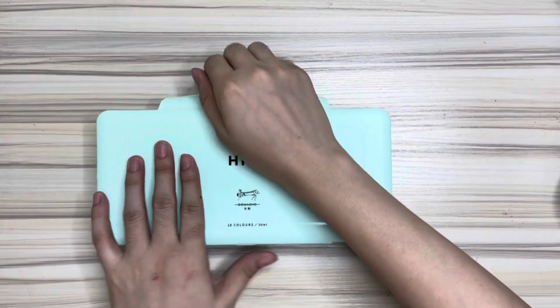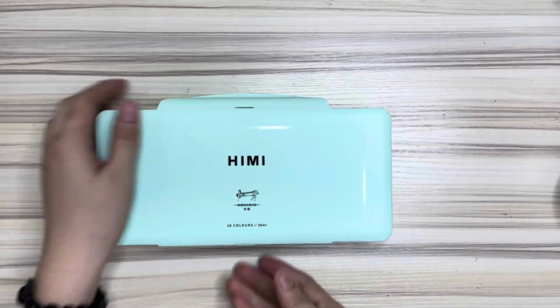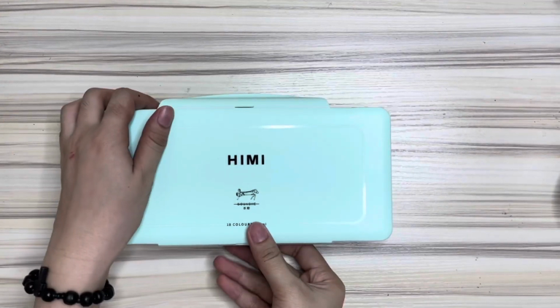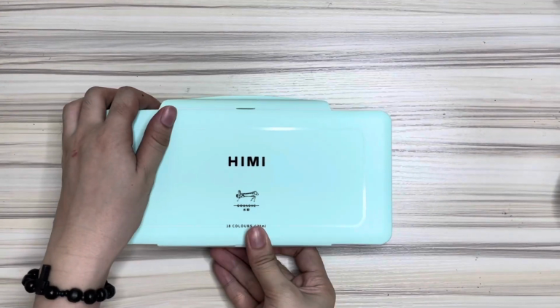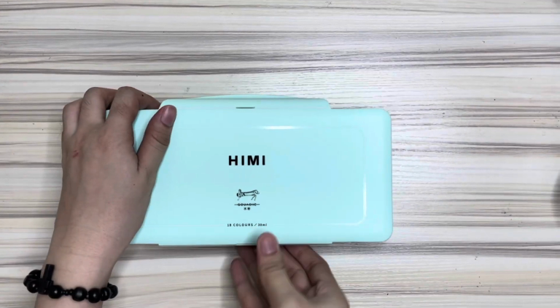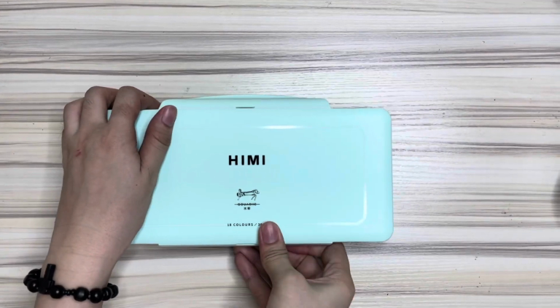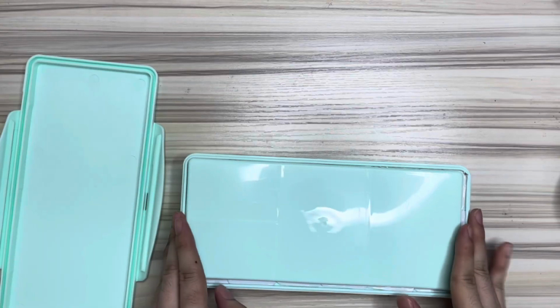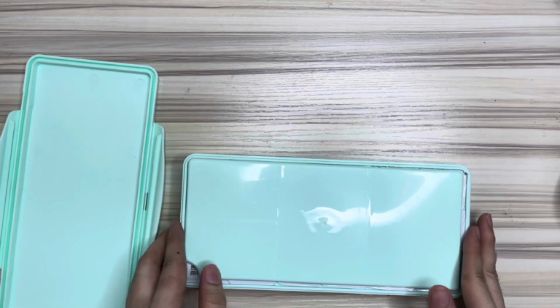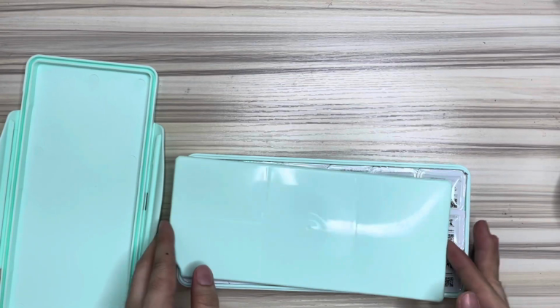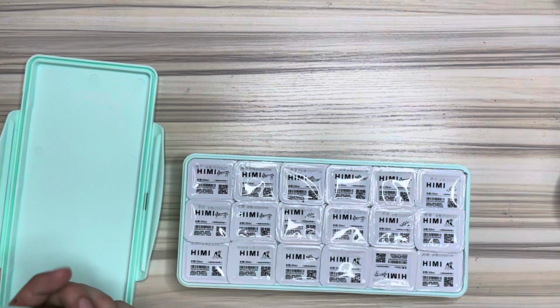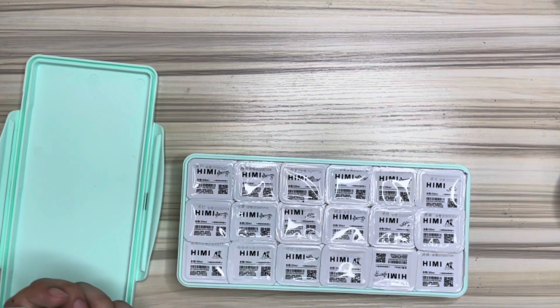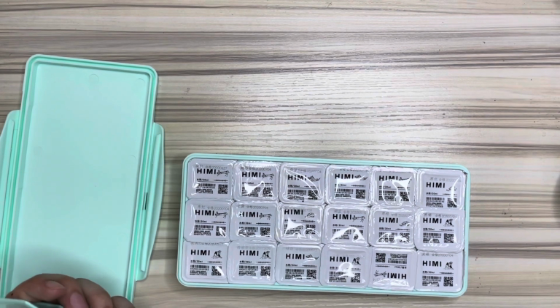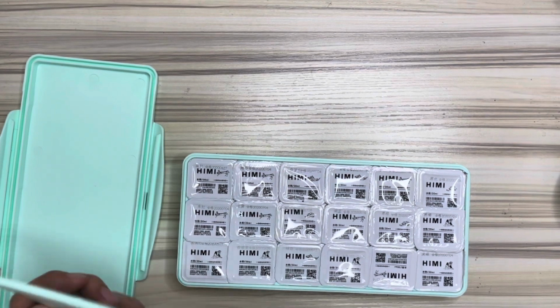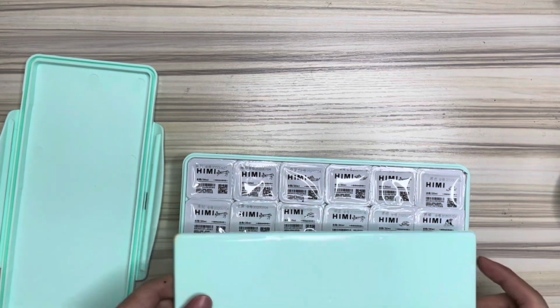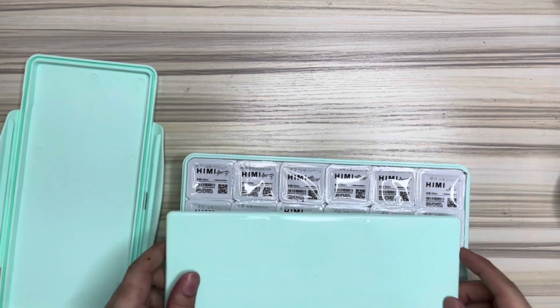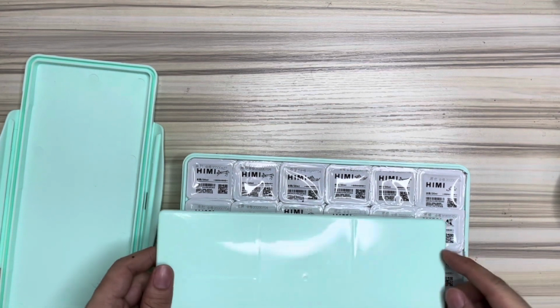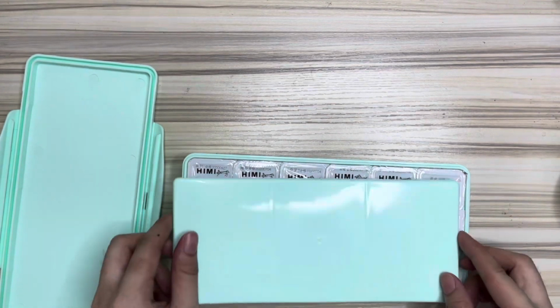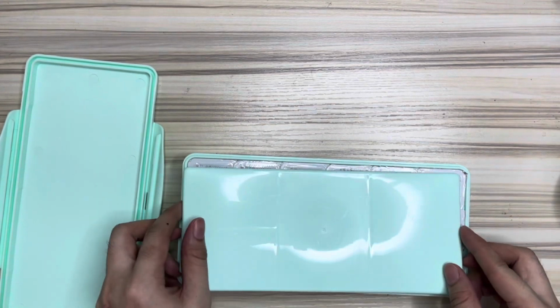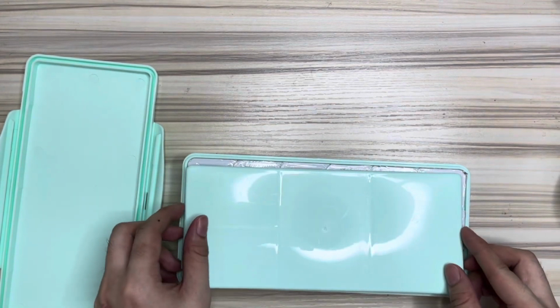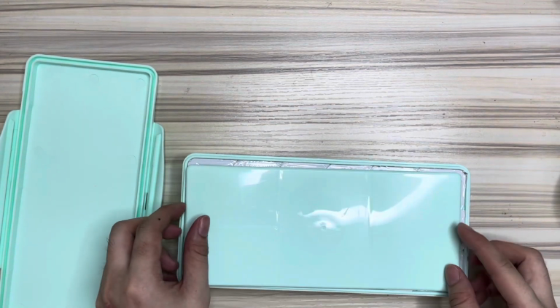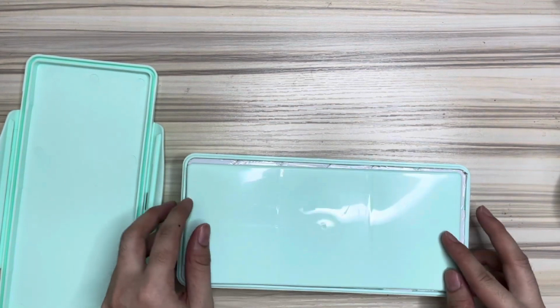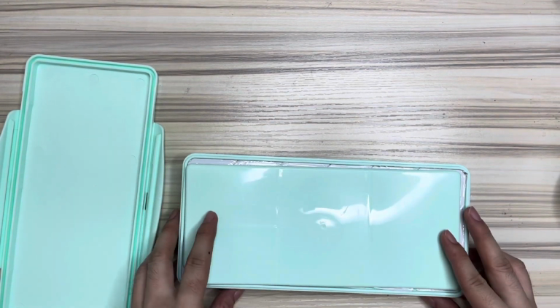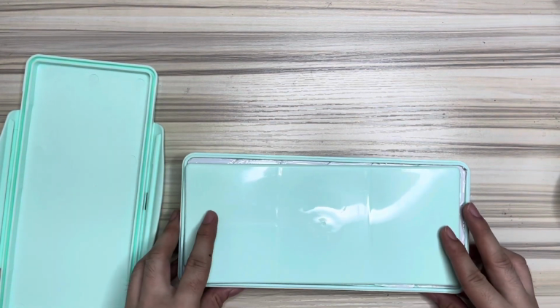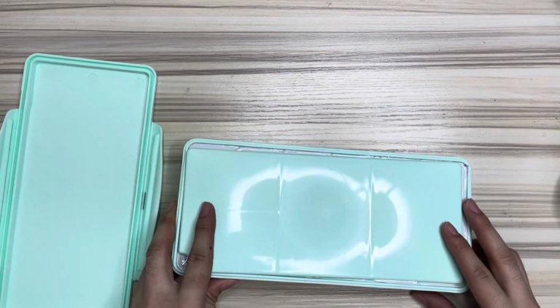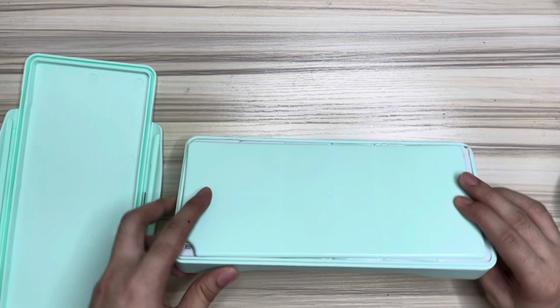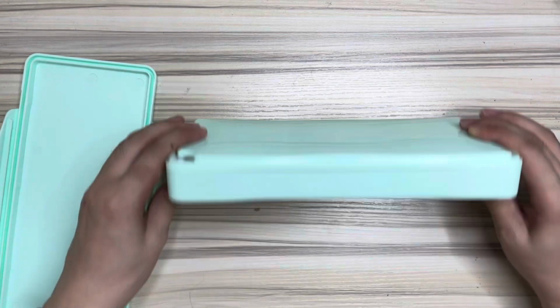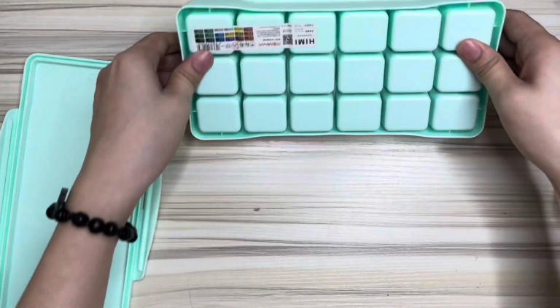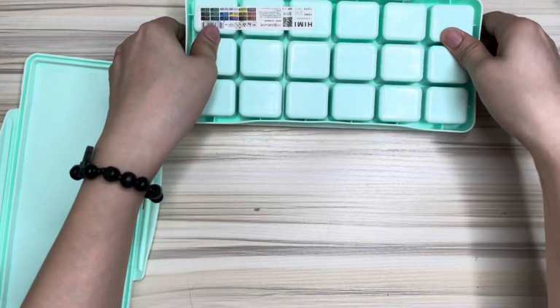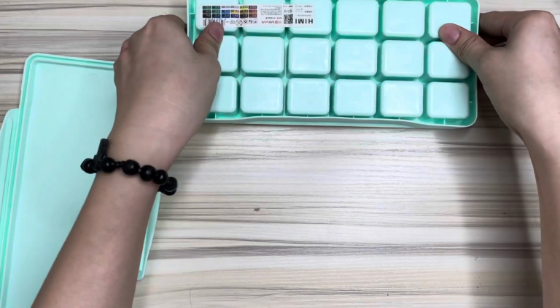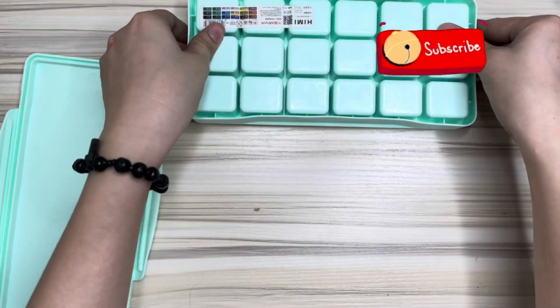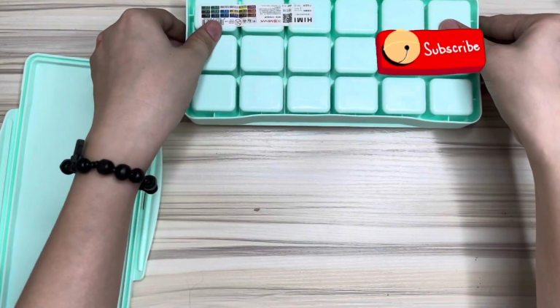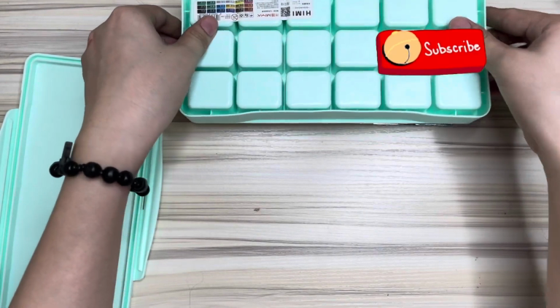Hello guys! I'm excited to try this Himi Mia gouache paint set. But before we get into the trial part, please do like and subscribe to this YouTube channel.